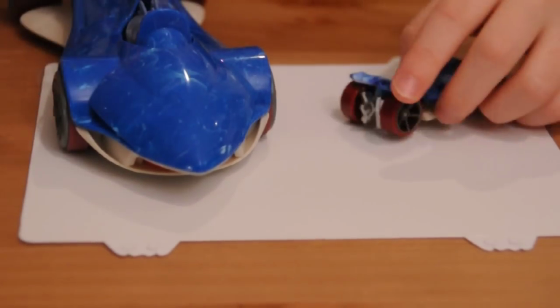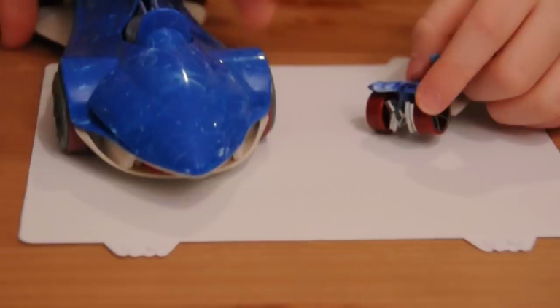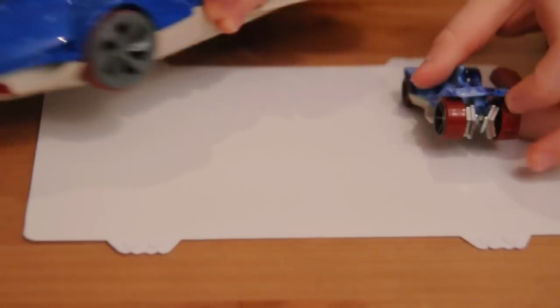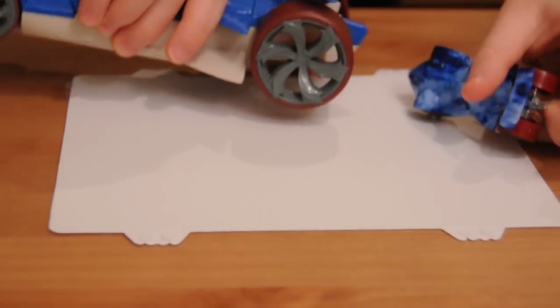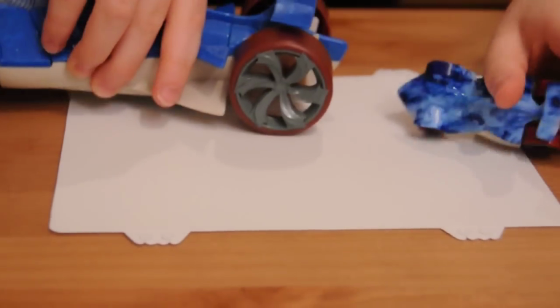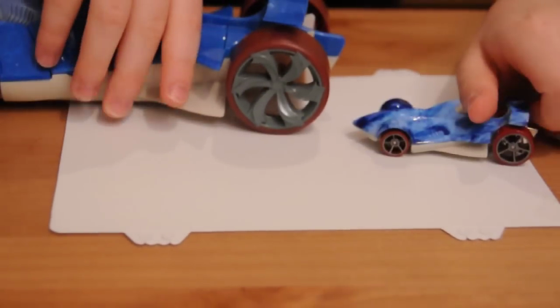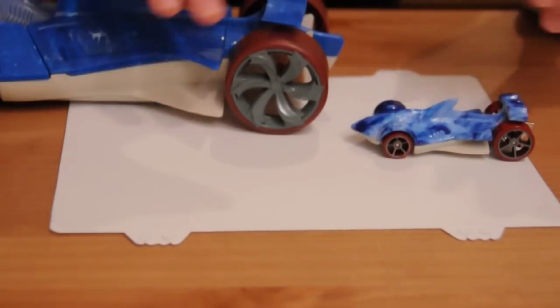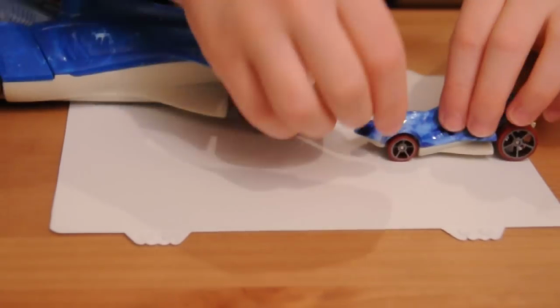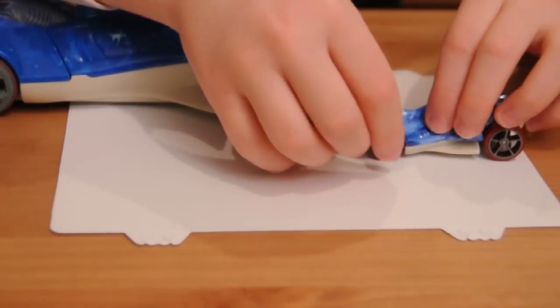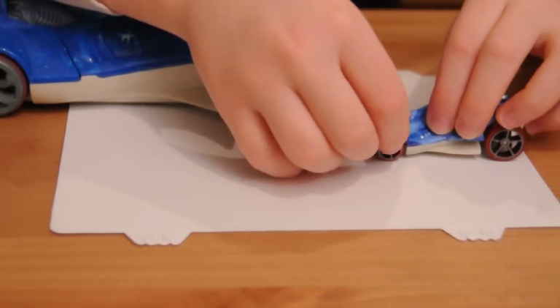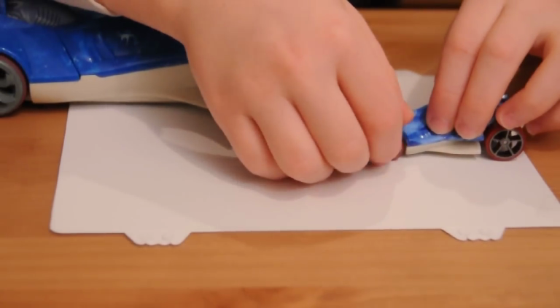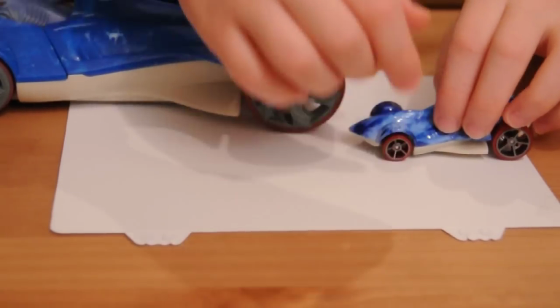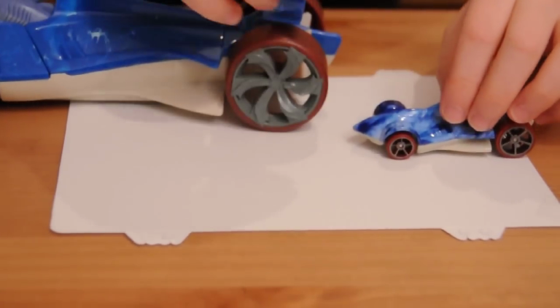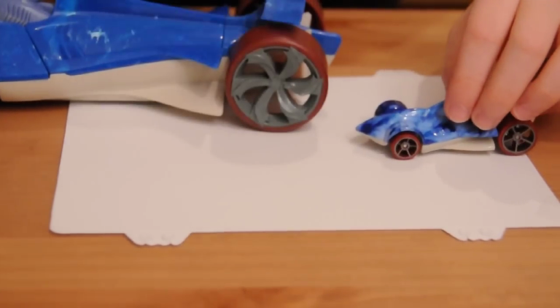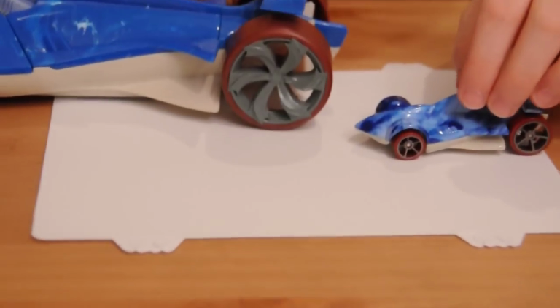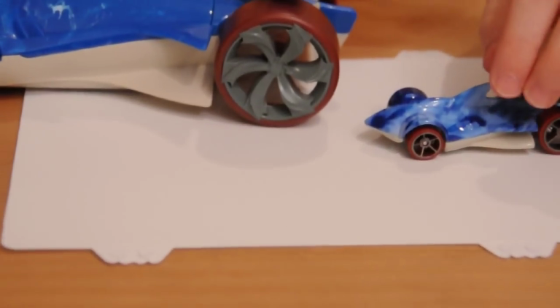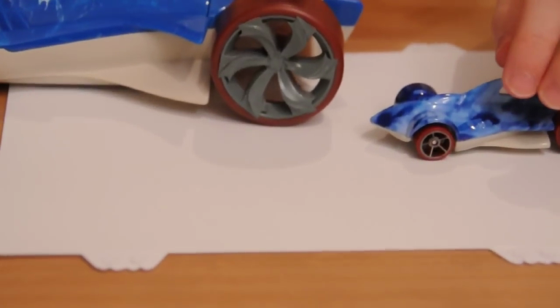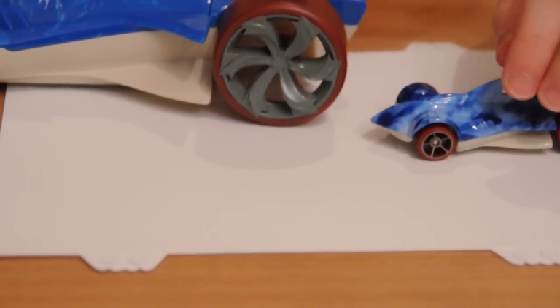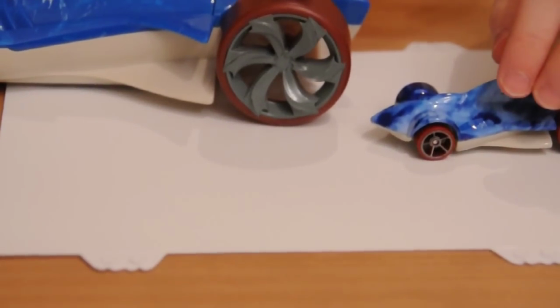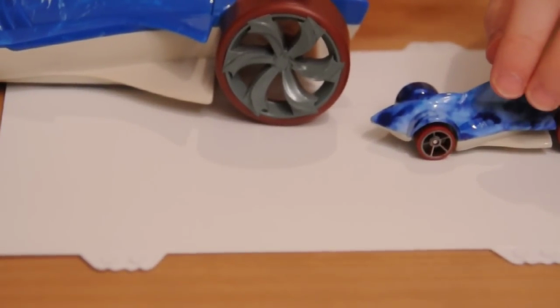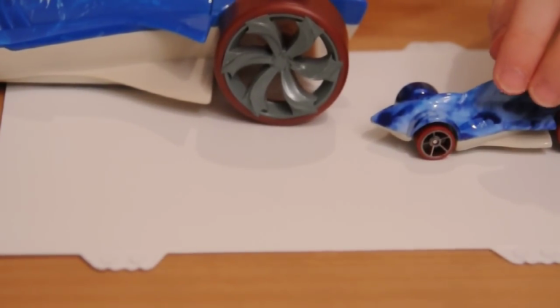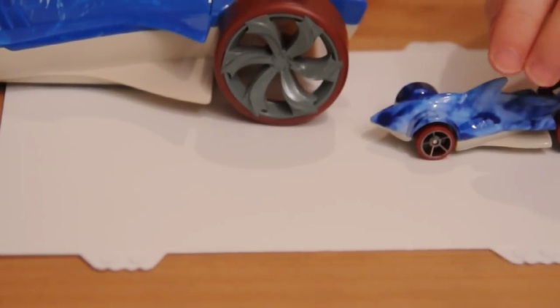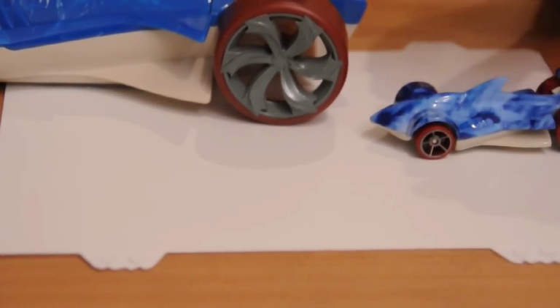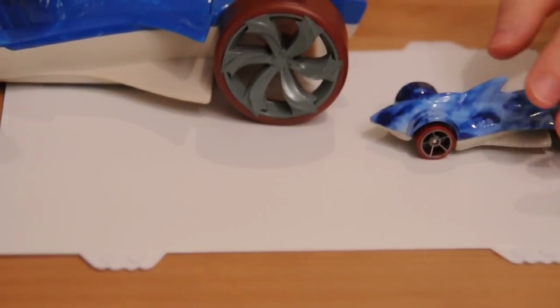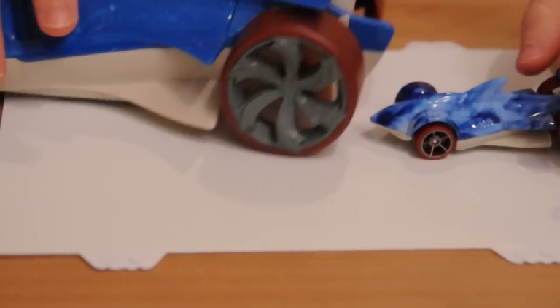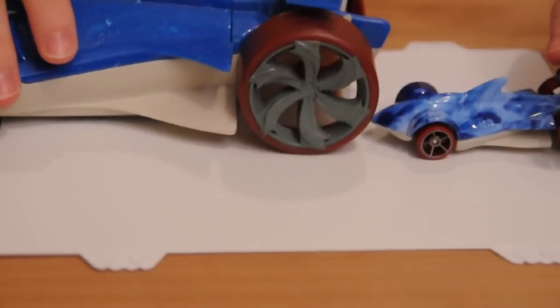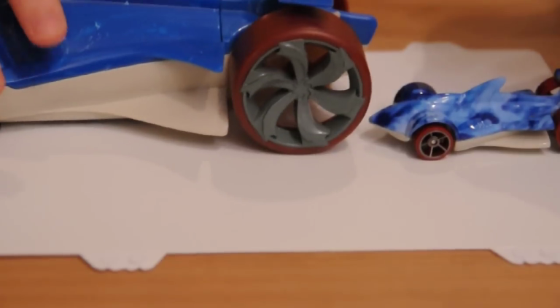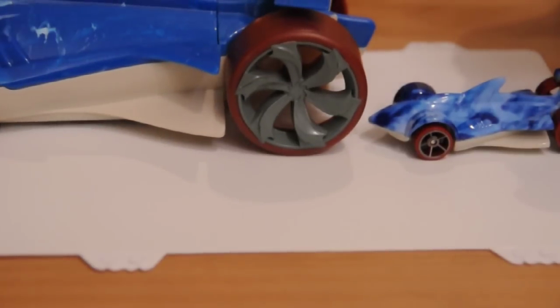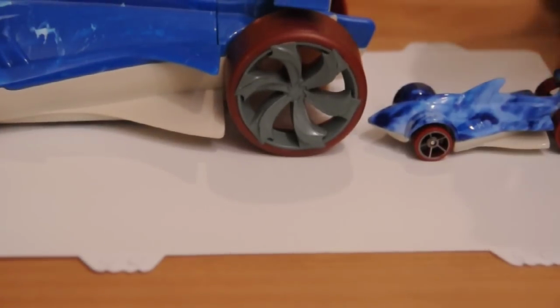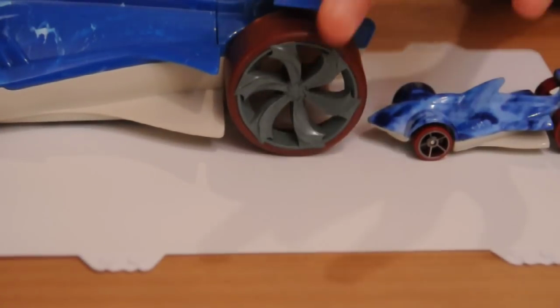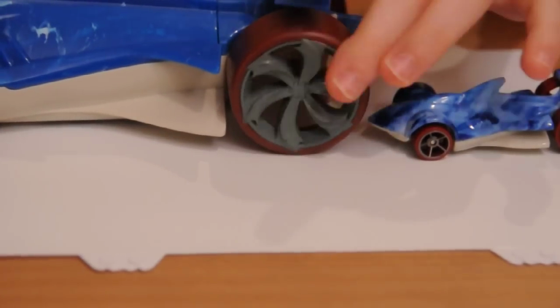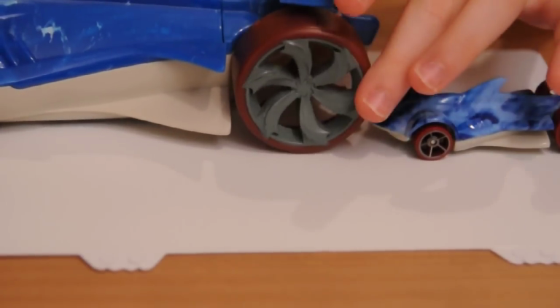About the wheels — the big one has five spokes, while the die-cast one has six spokes in a different design. Classic.